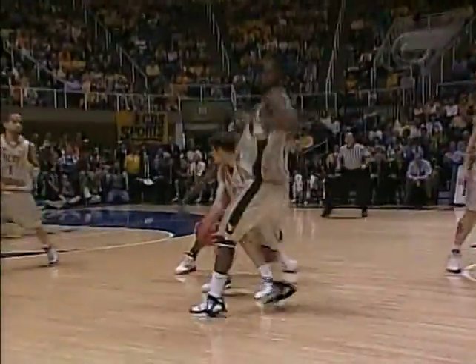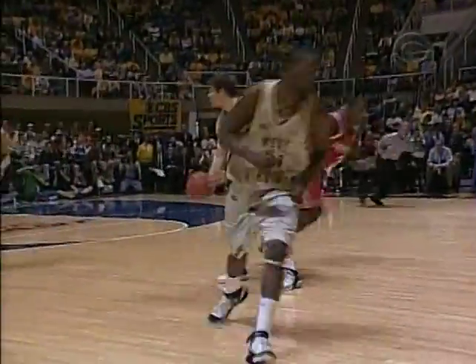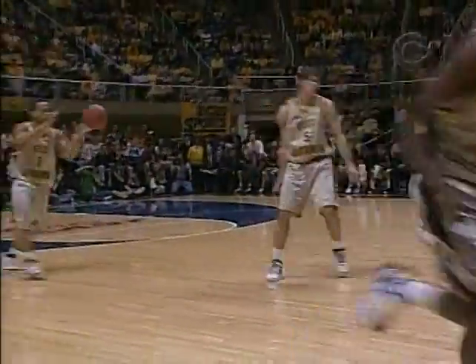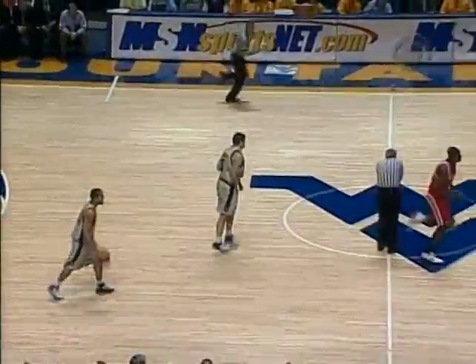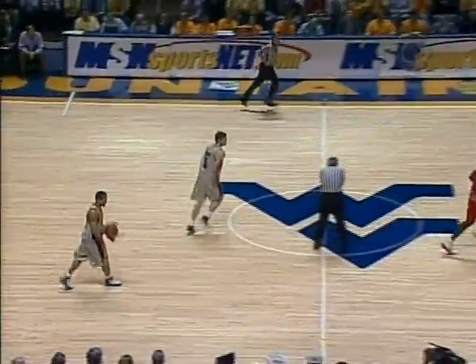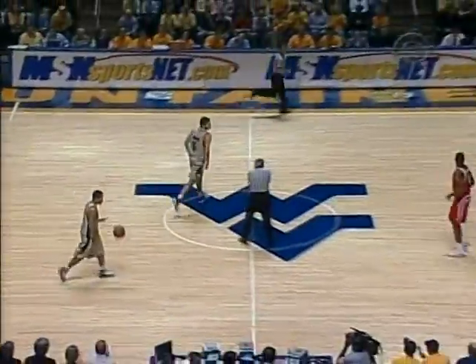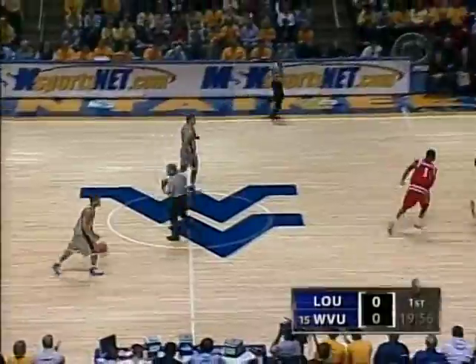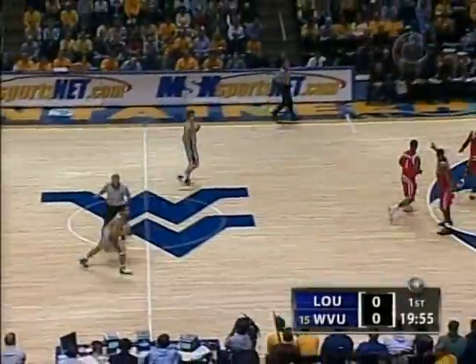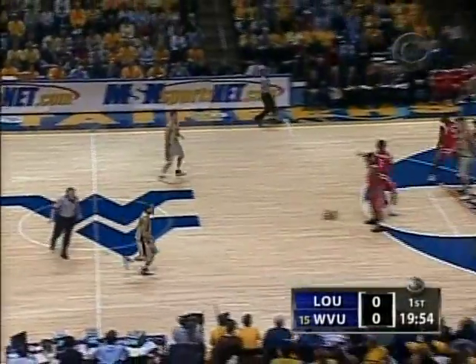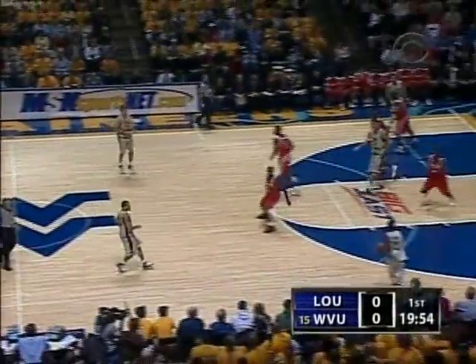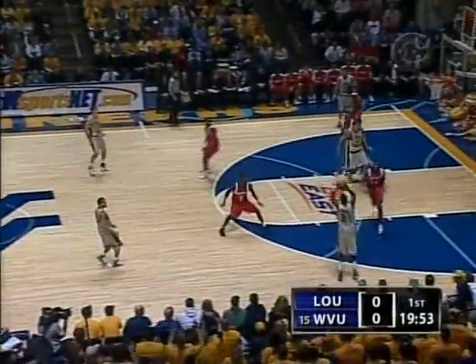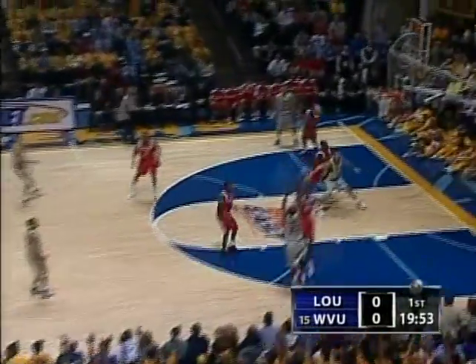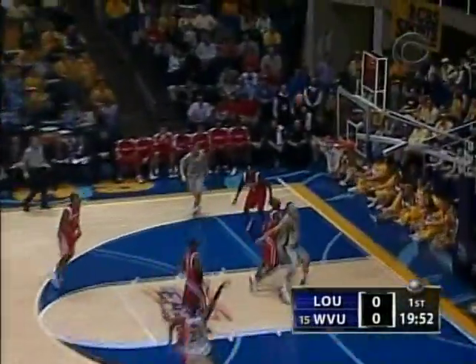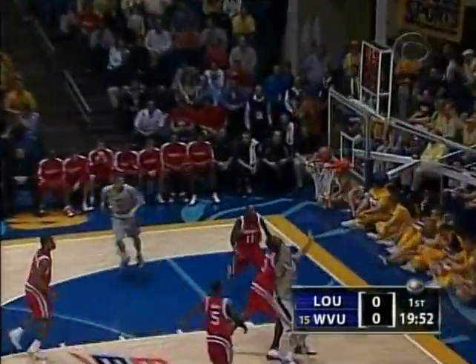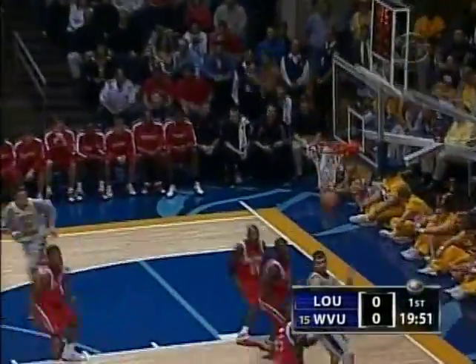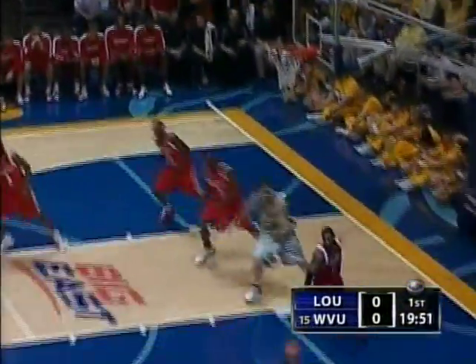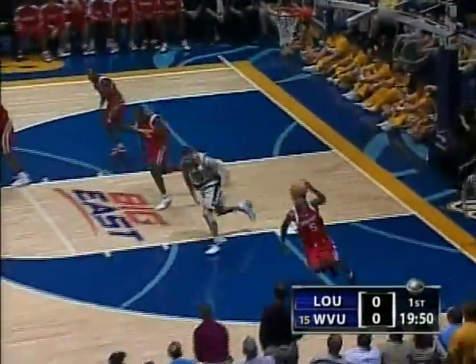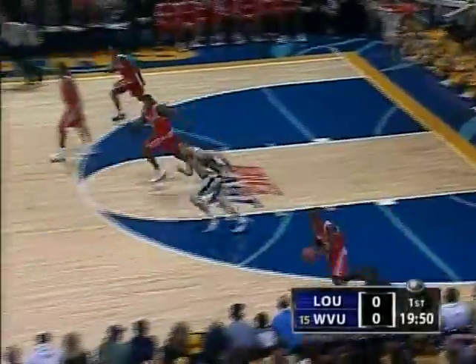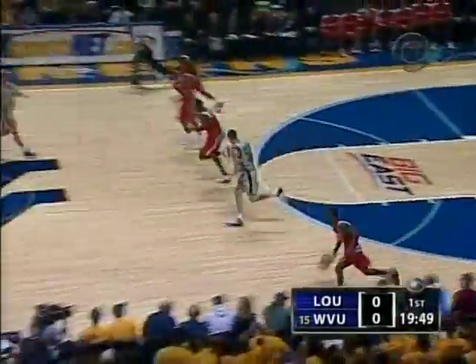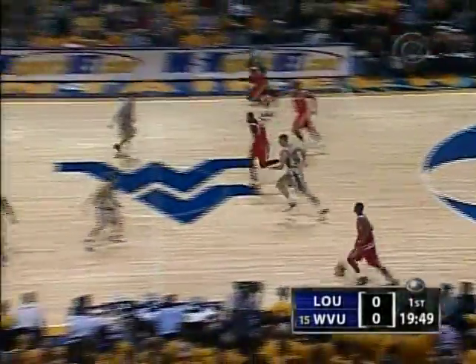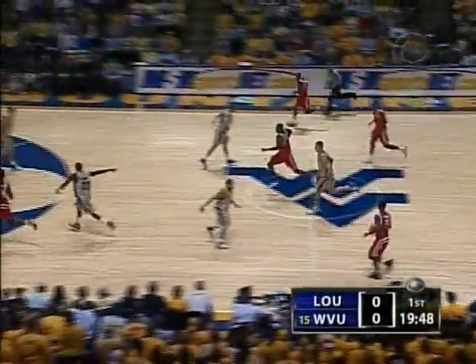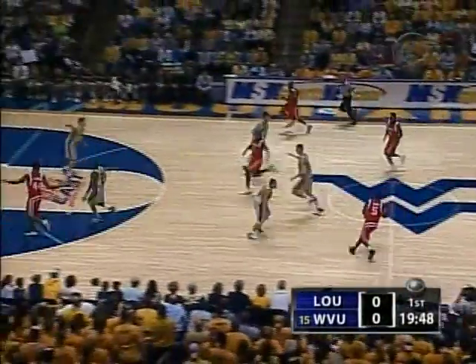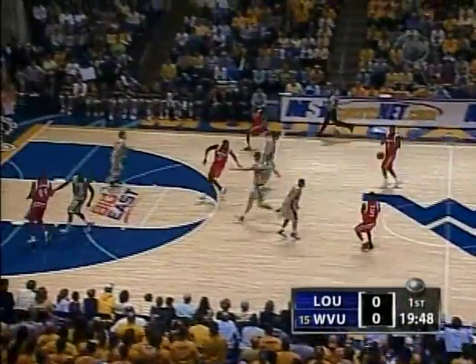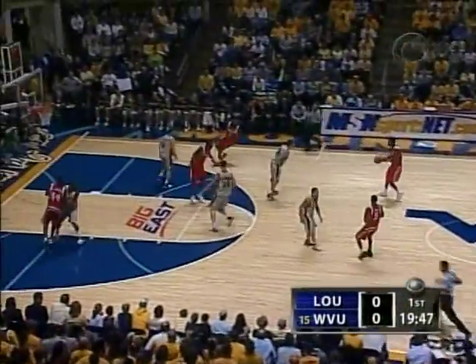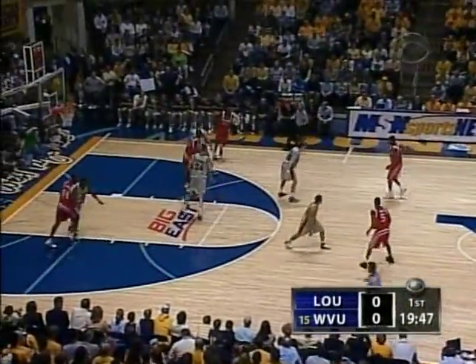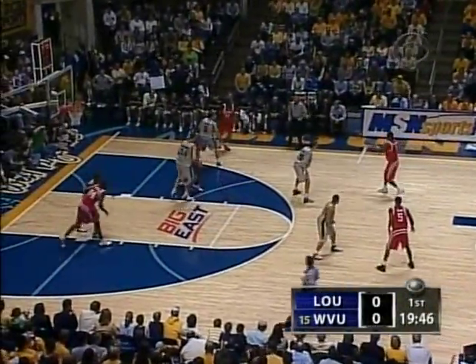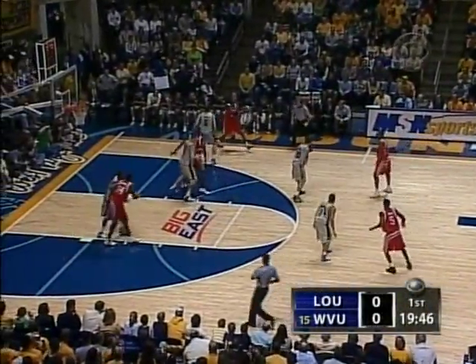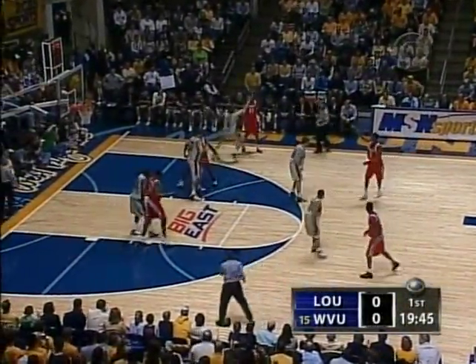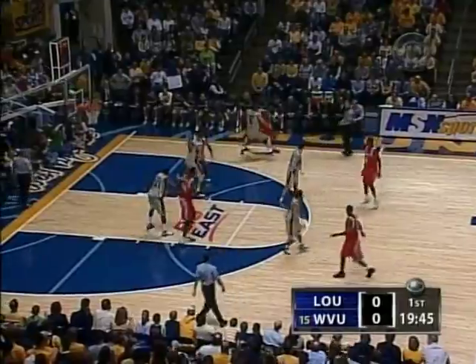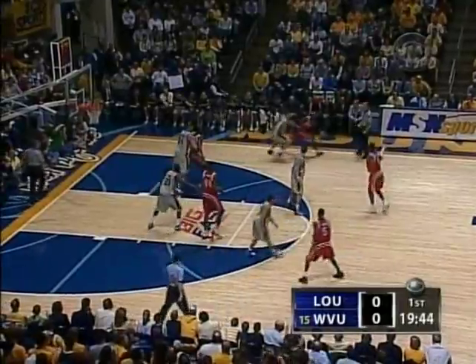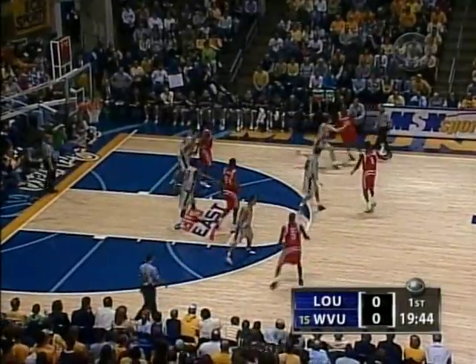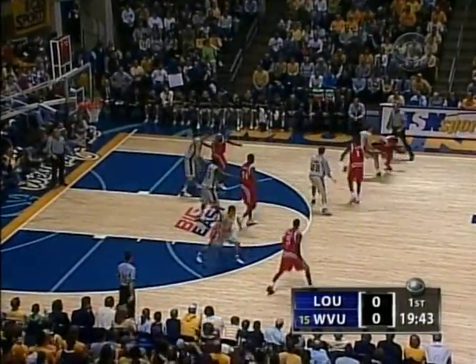We're underway with West Virginia controlling the tip. Quick punt, Young off the rim, and the rebound tracked down by Dean. Keep an eye on Dean — he likes to push the basketball up the floor to really make things happen for Louisville.